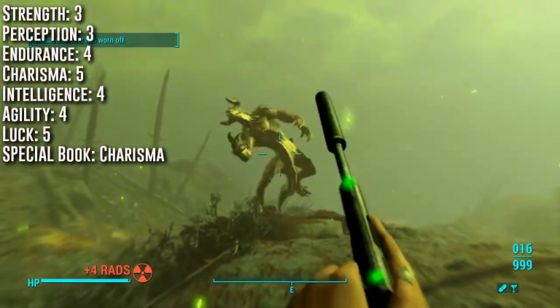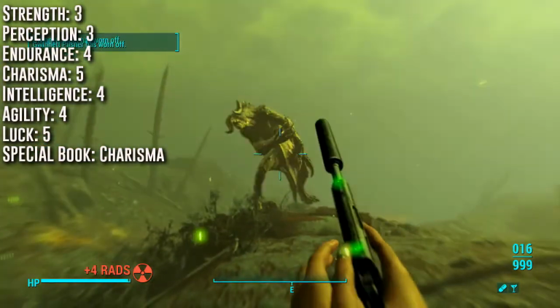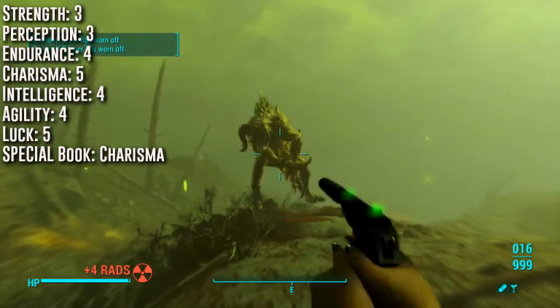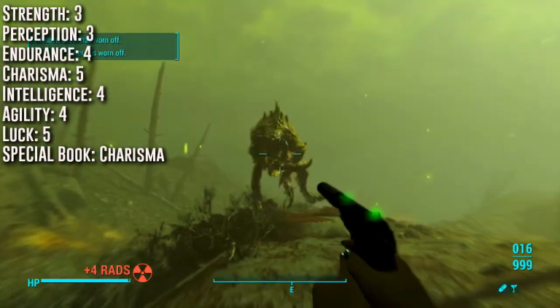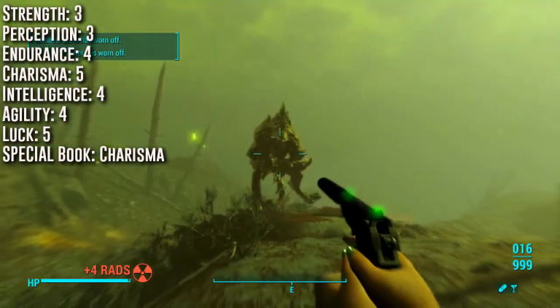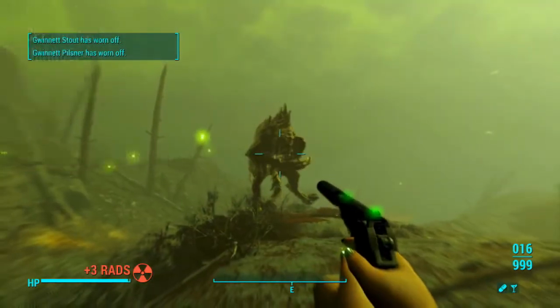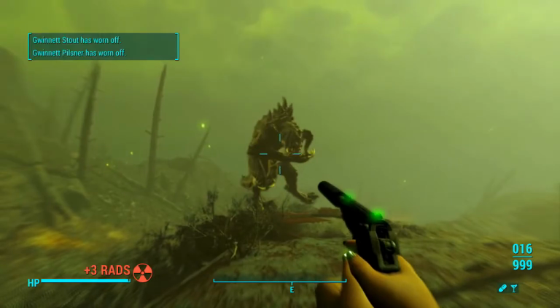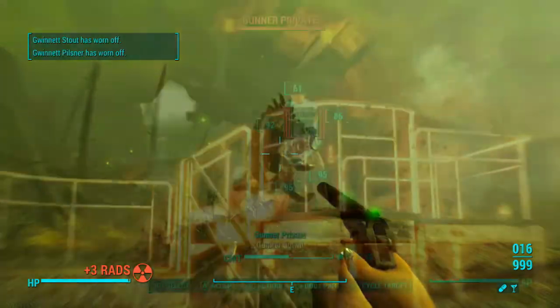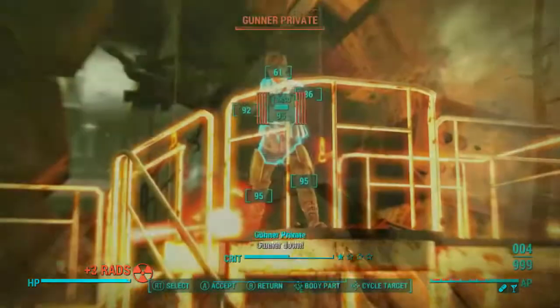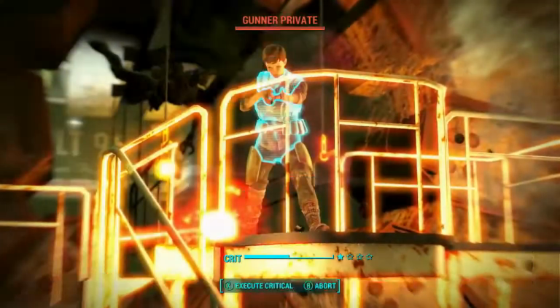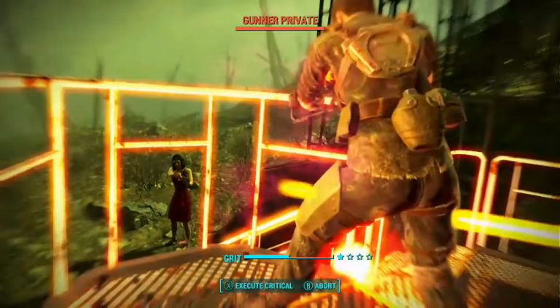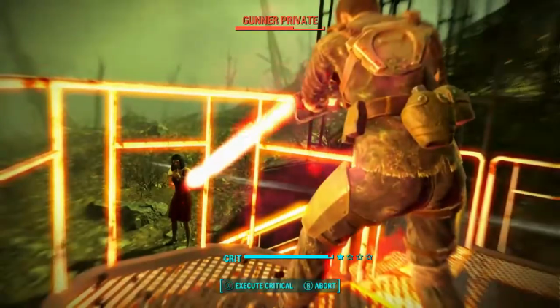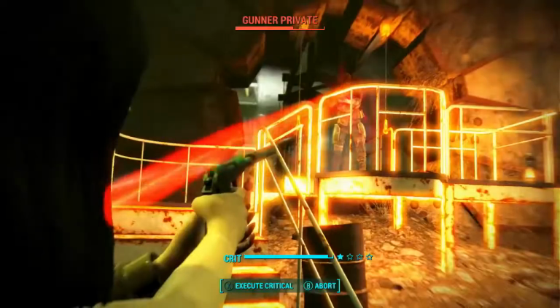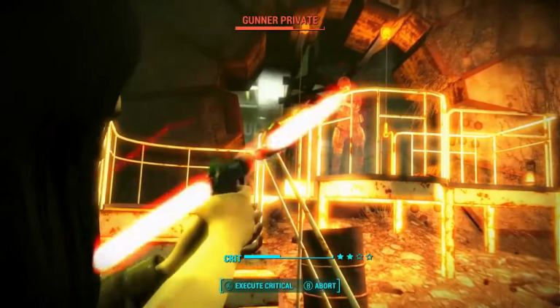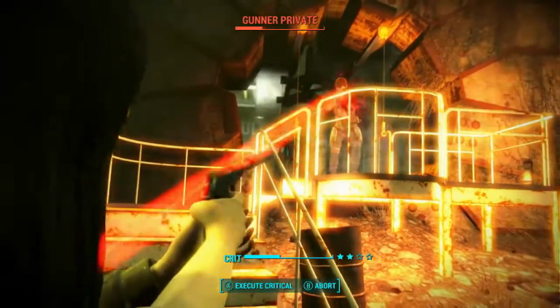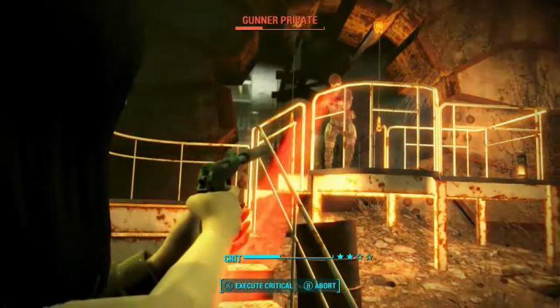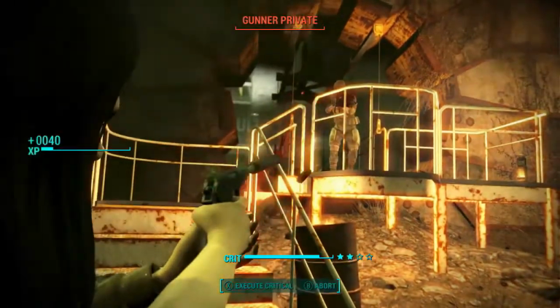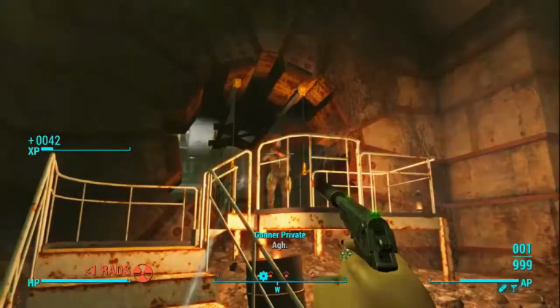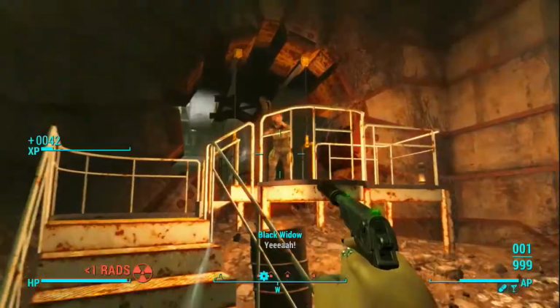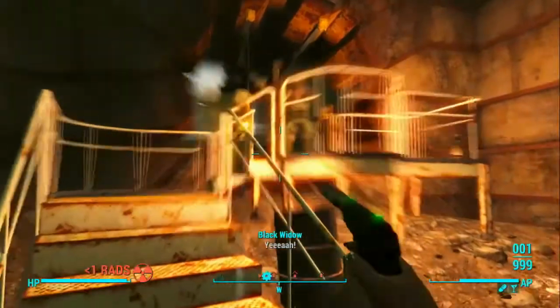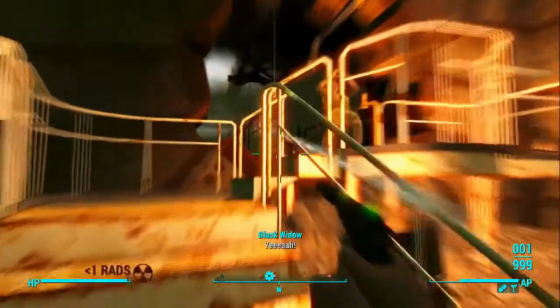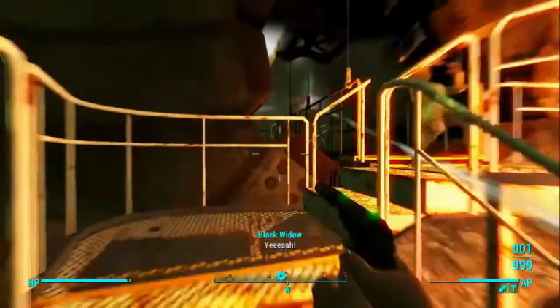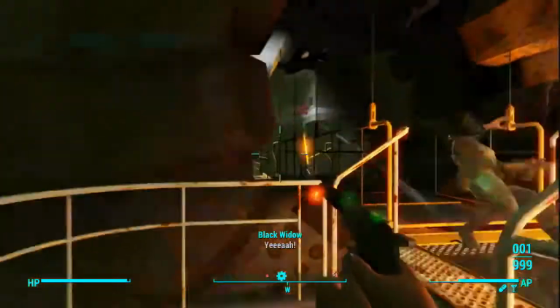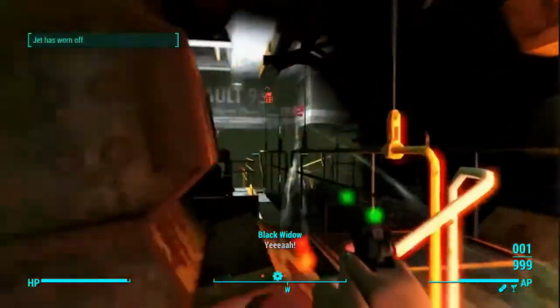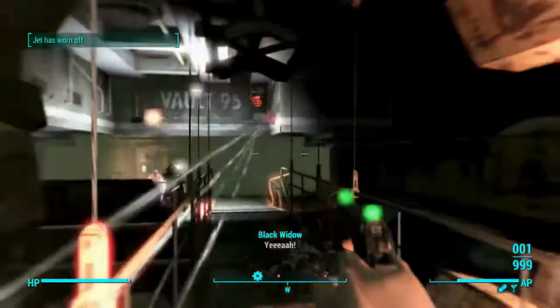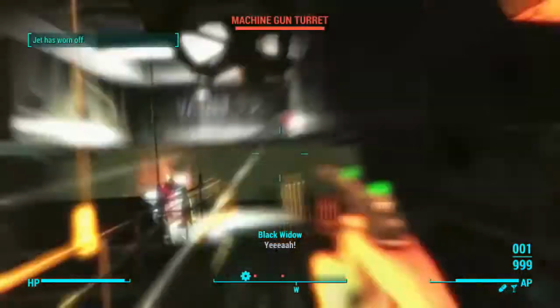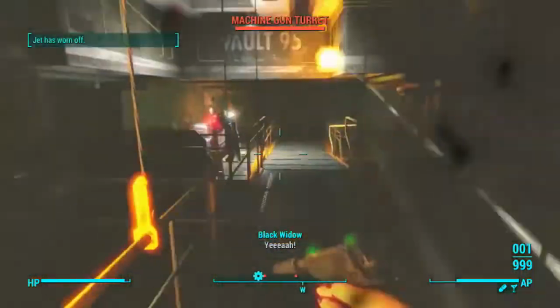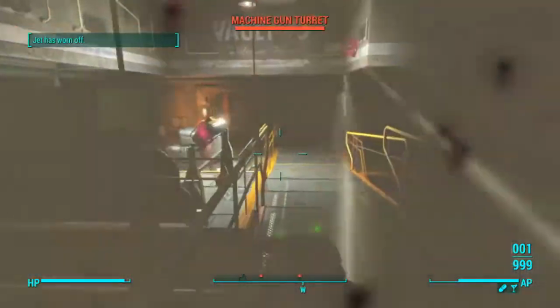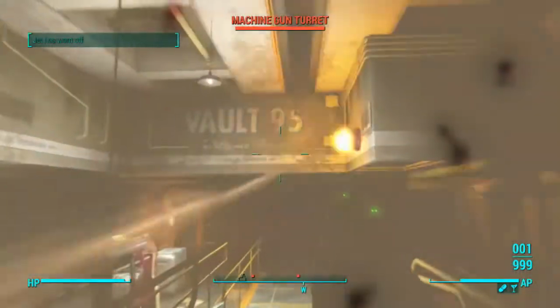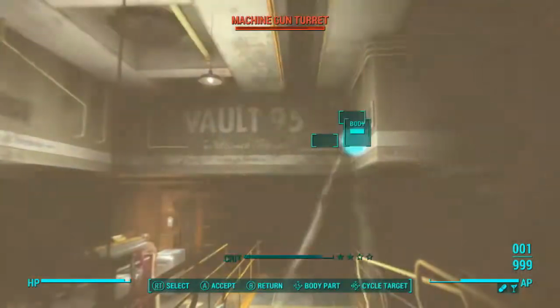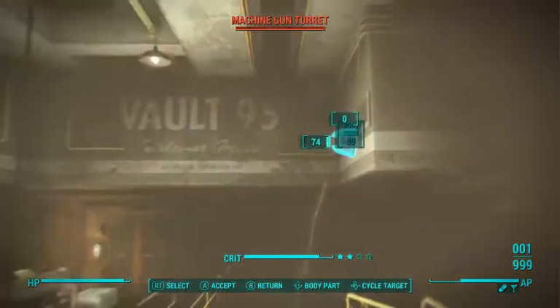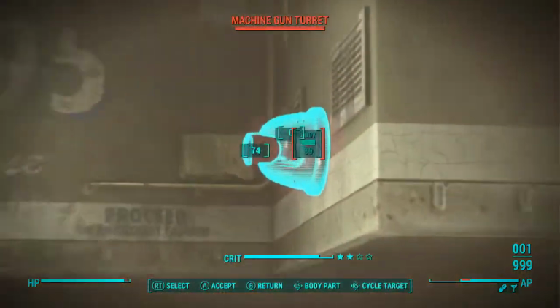The special book in Sanctuary will be put into Charisma. With a 6 in Charisma and some clothing, you'll have a 10 in Charisma early on no problem. The base Charisma will eventually get raised to 10, so no need to worry.